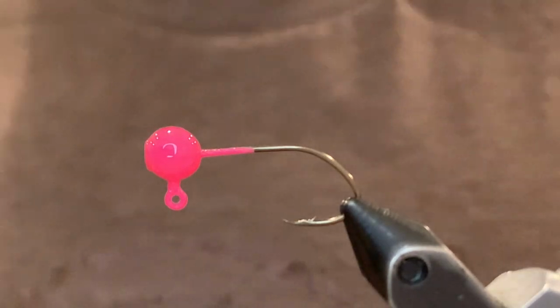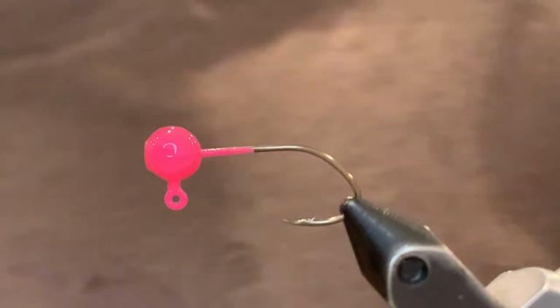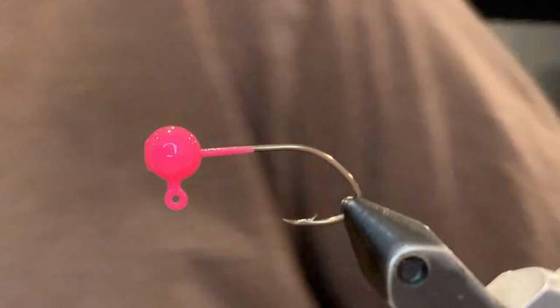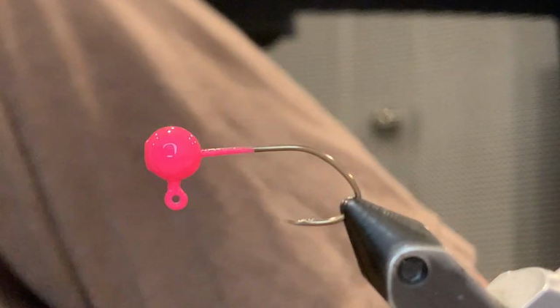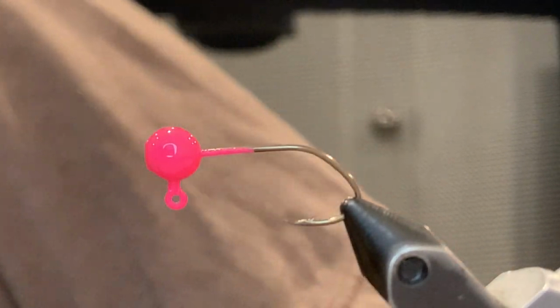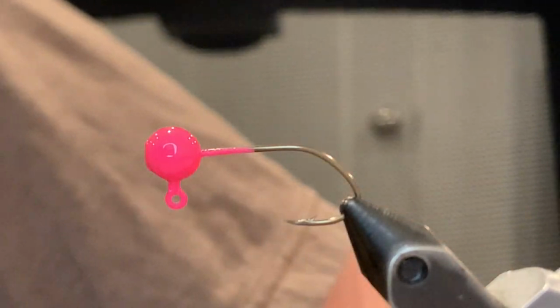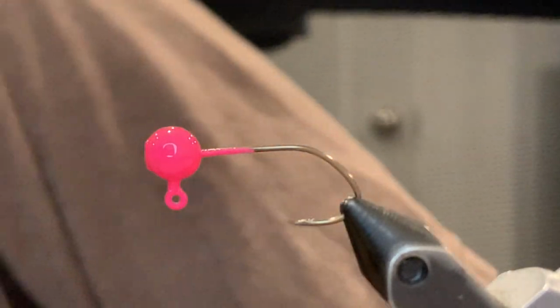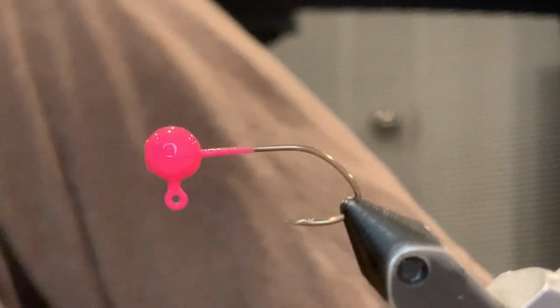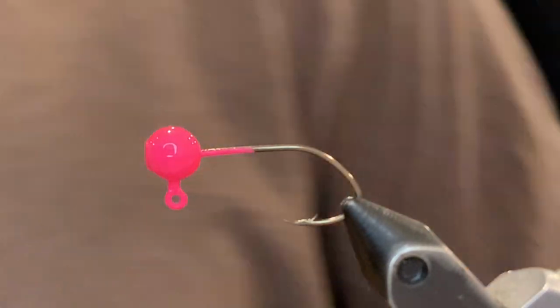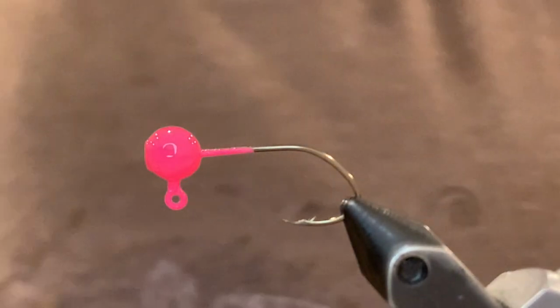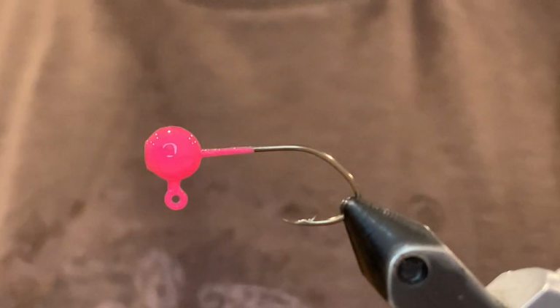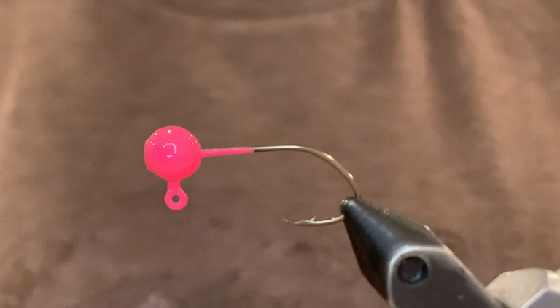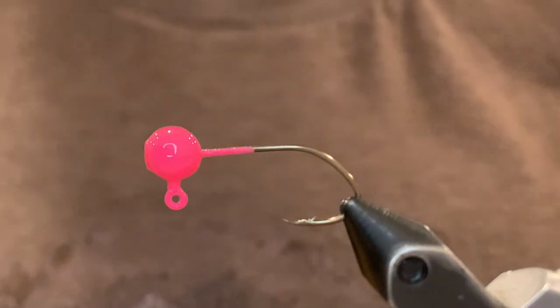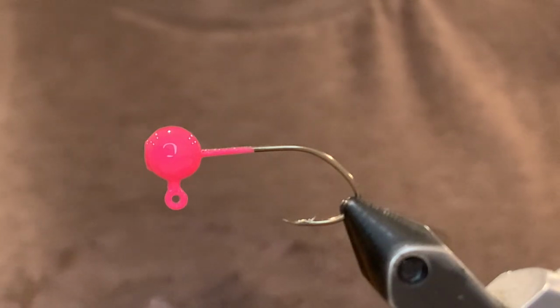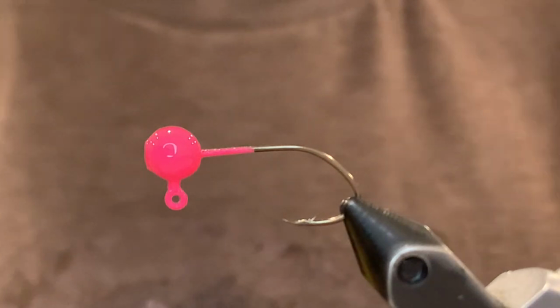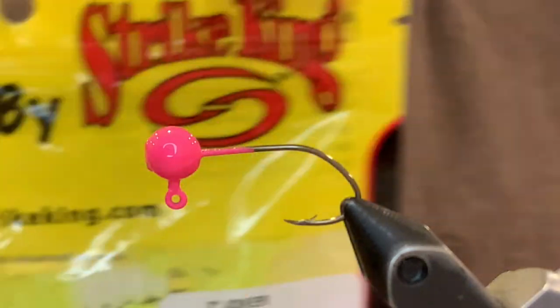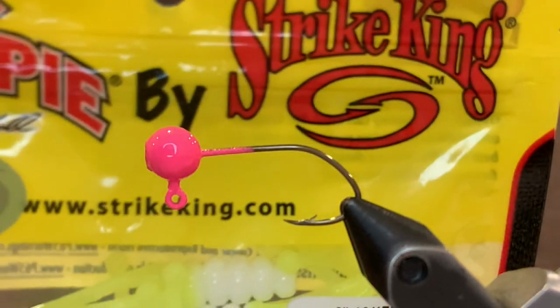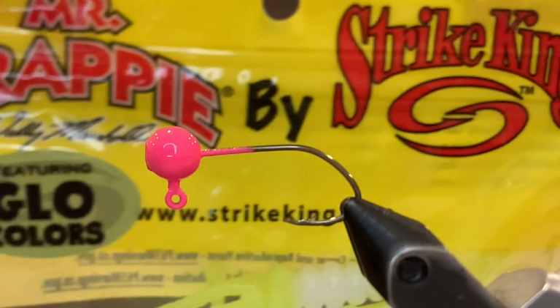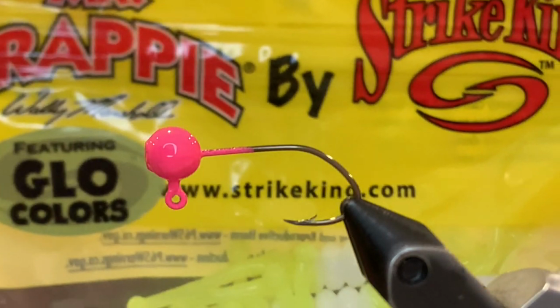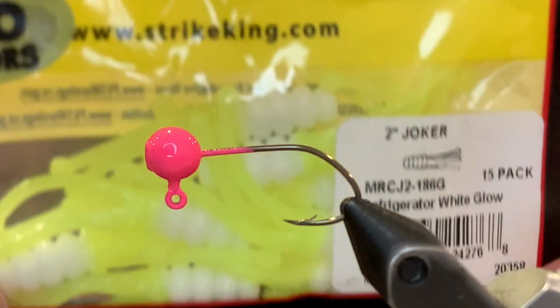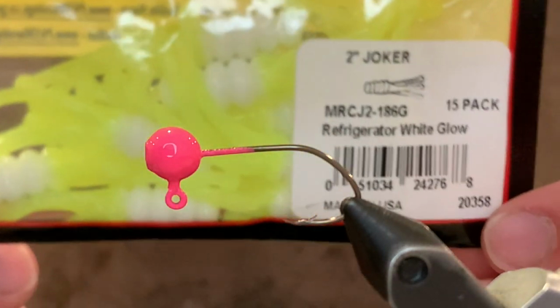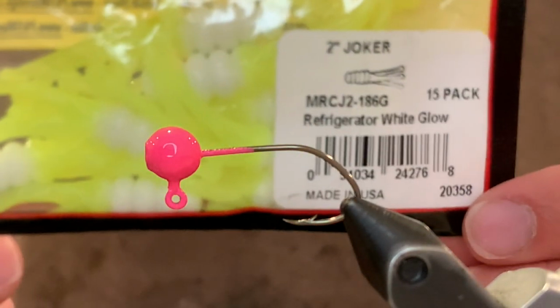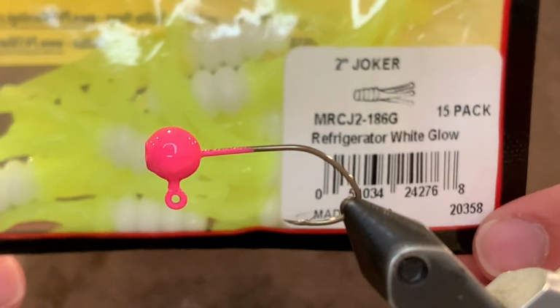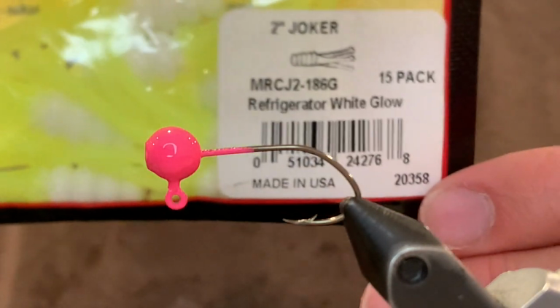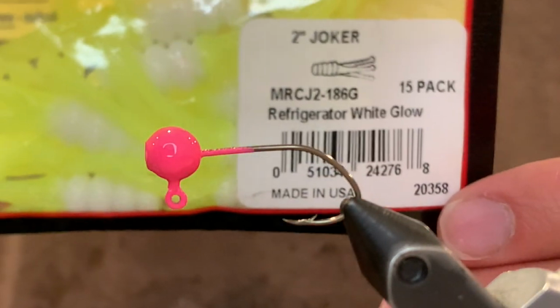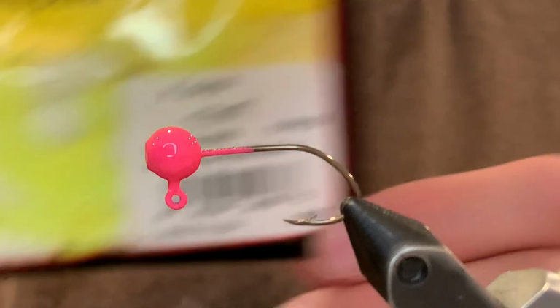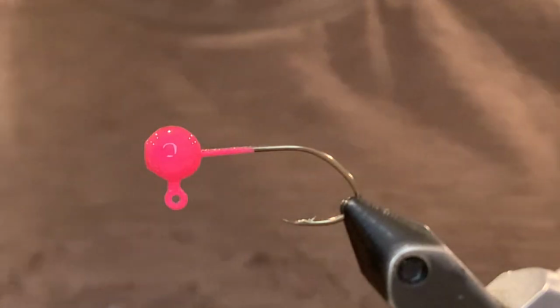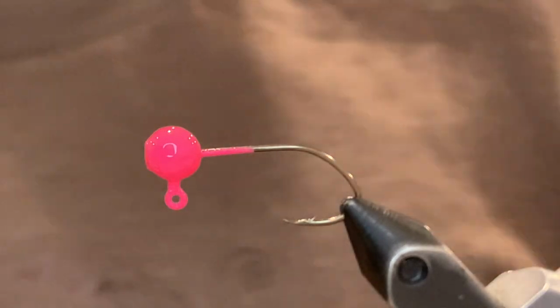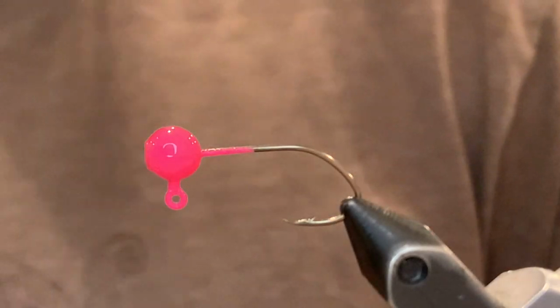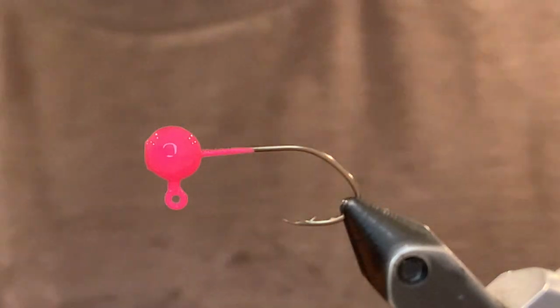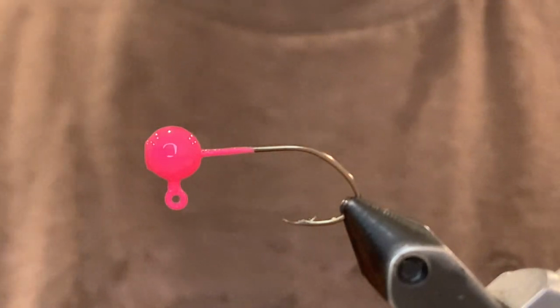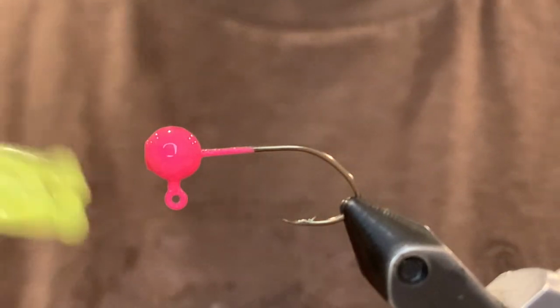What's up everybody, today I'm going to be tying the plastic crappie jig. For the plastic body I'm going to use a Strike King Joker. You can use whatever color you want — I'm using white today. This is what they look like.